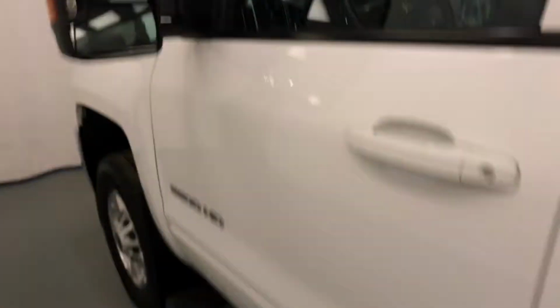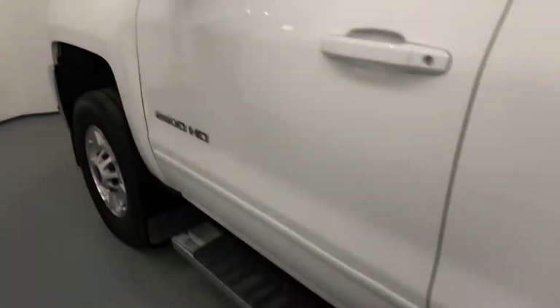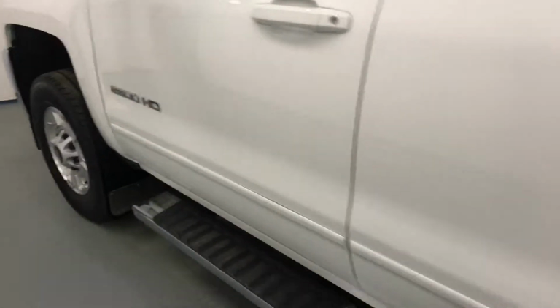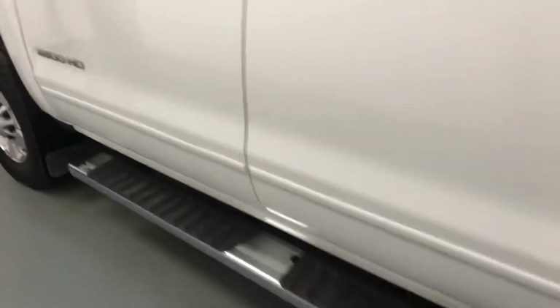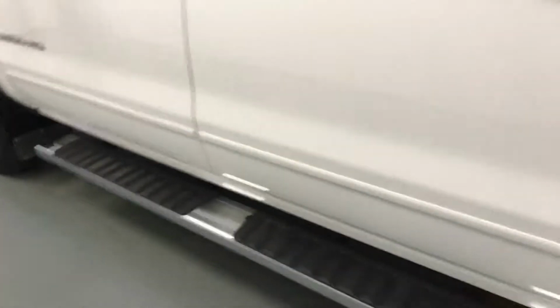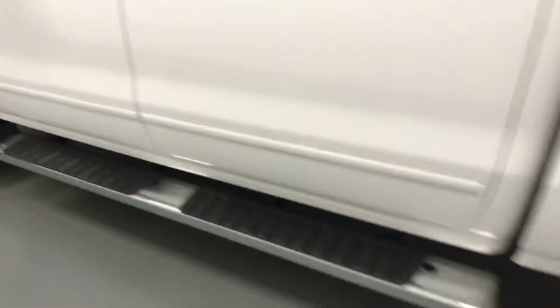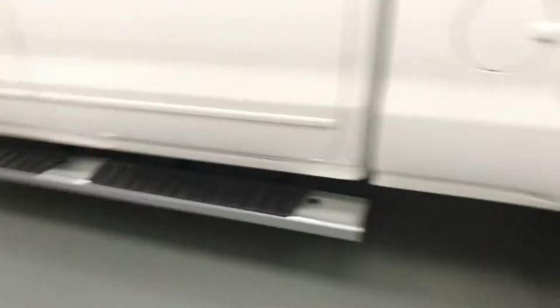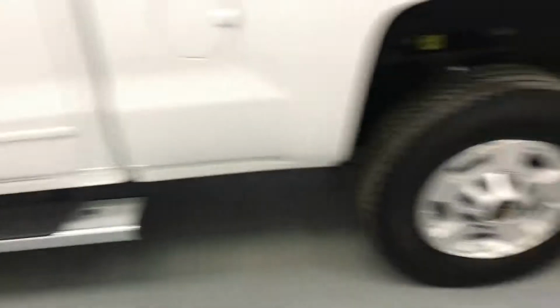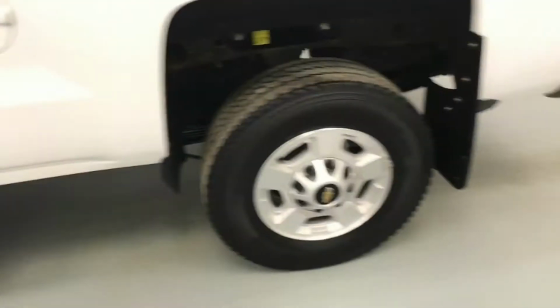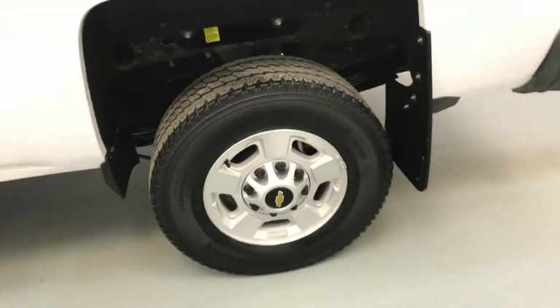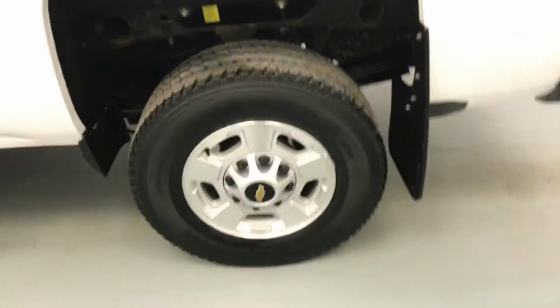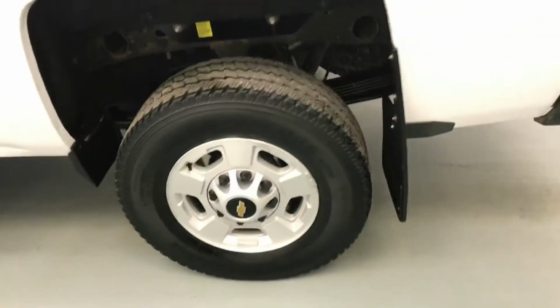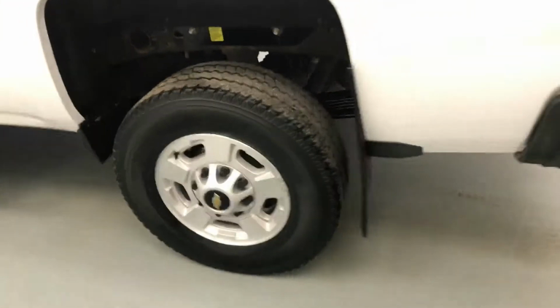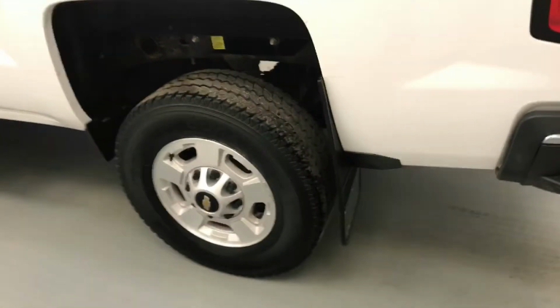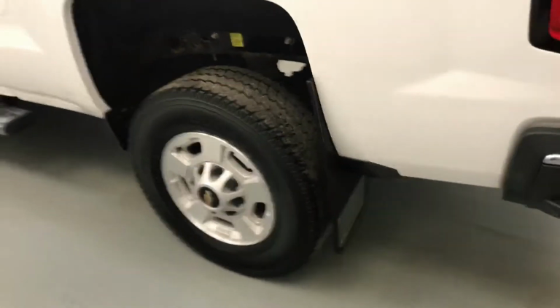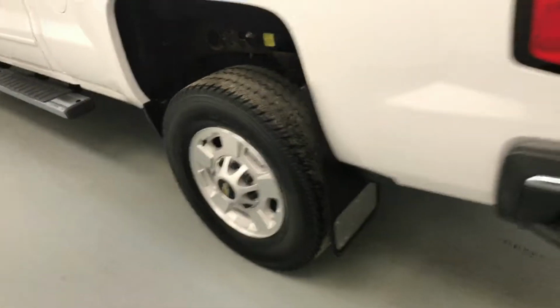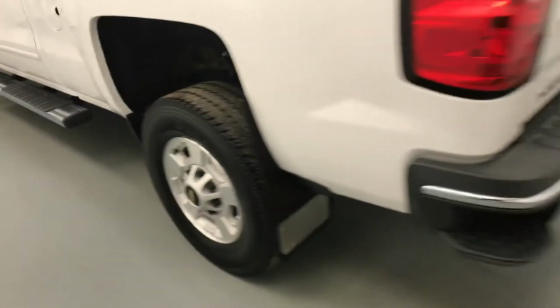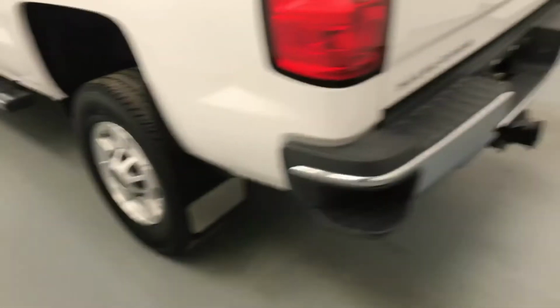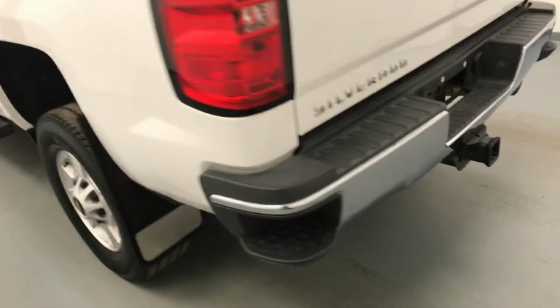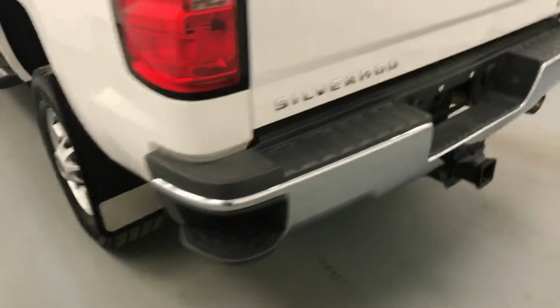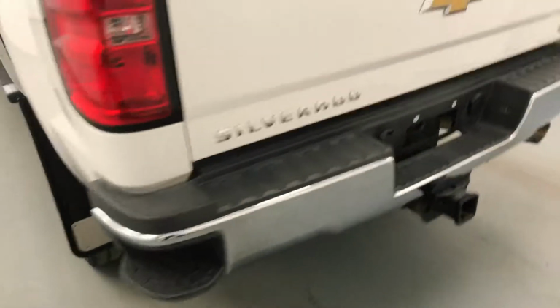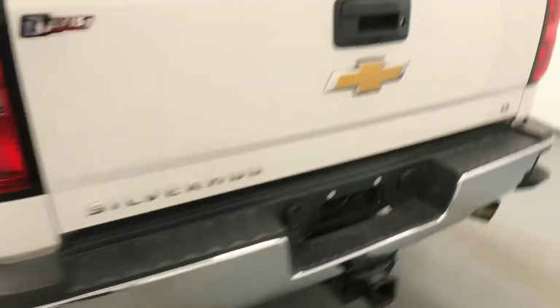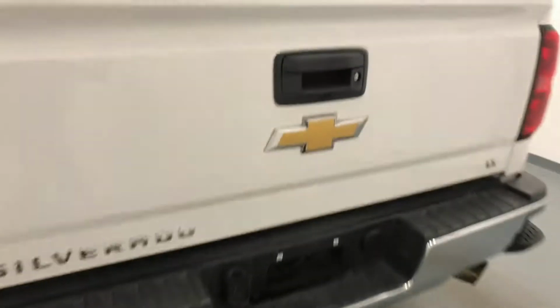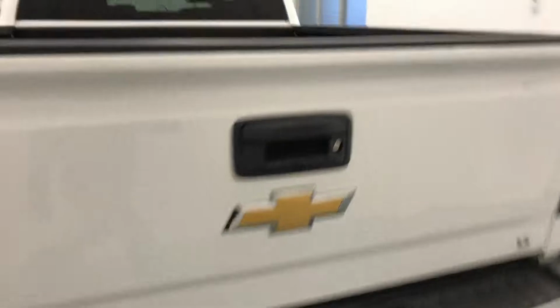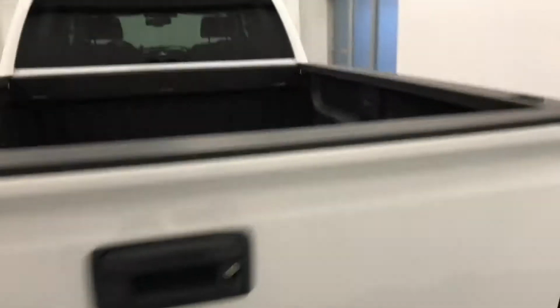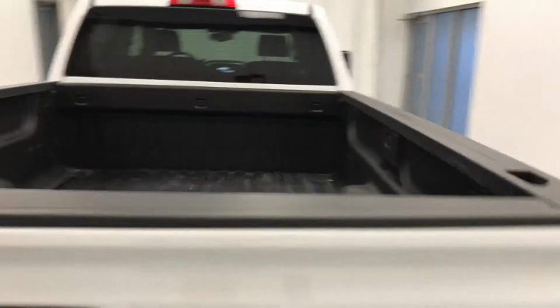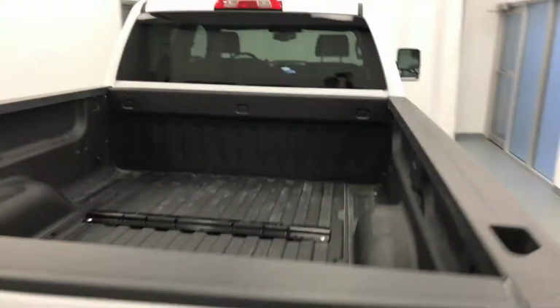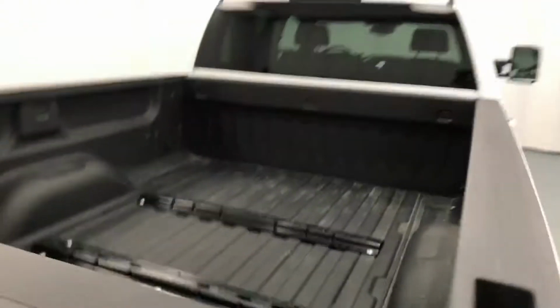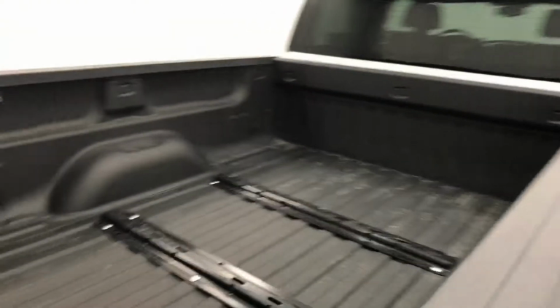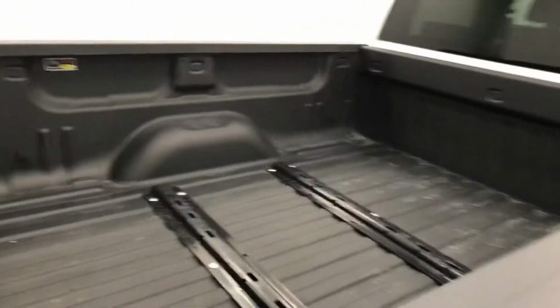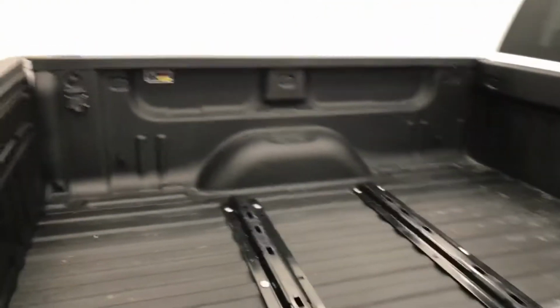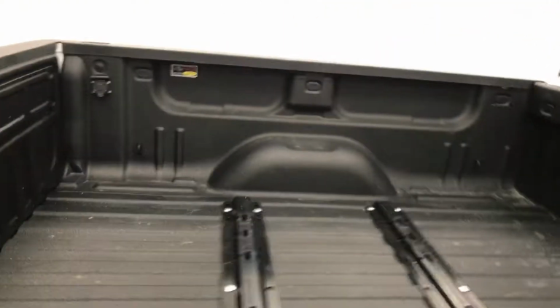Moving on to exterior features, we have running boards, 17-inch alloy rims, mud flaps, tailgate step, backup camera, spray-on box liner, and more cargo space.